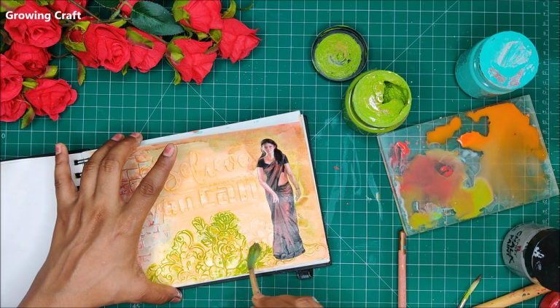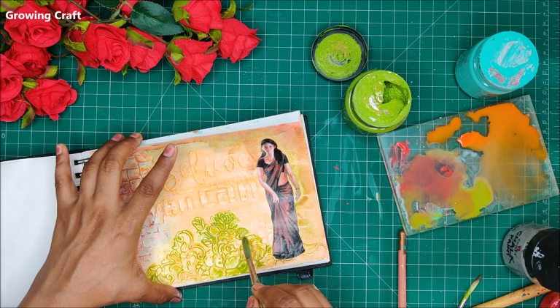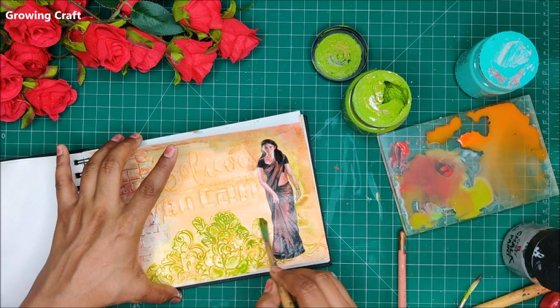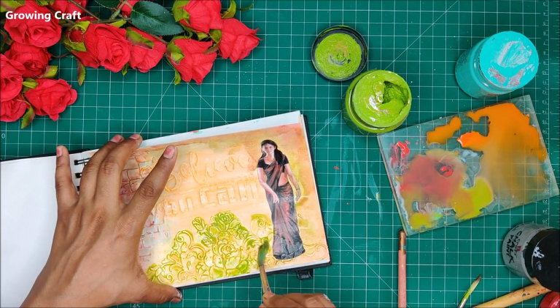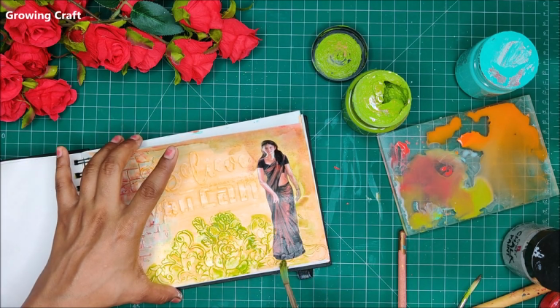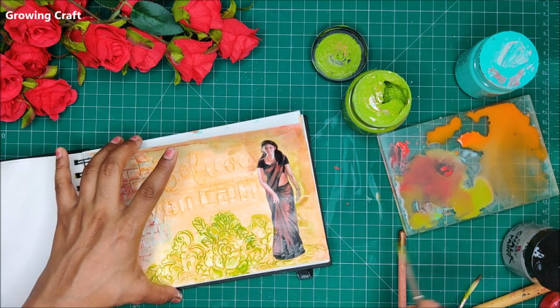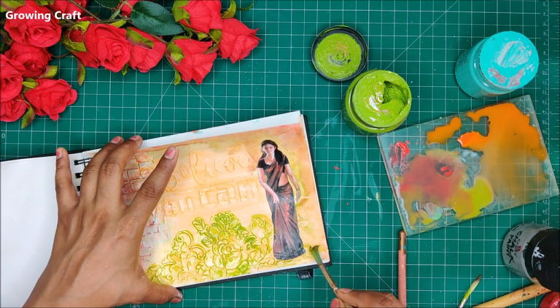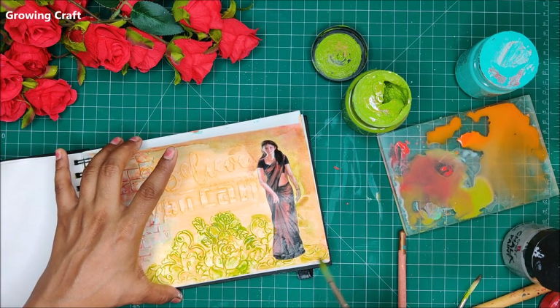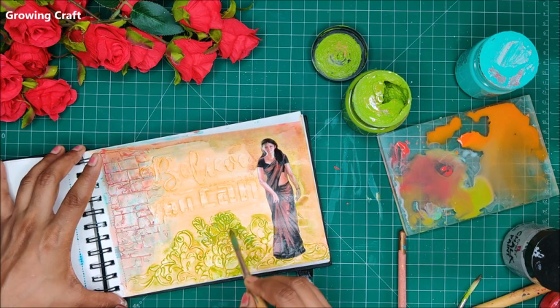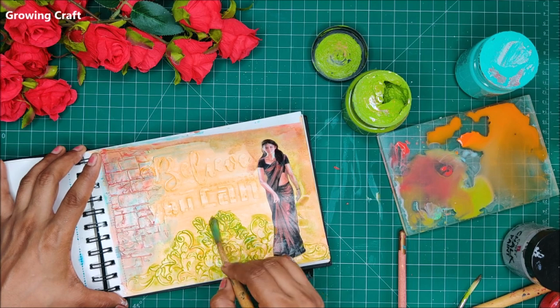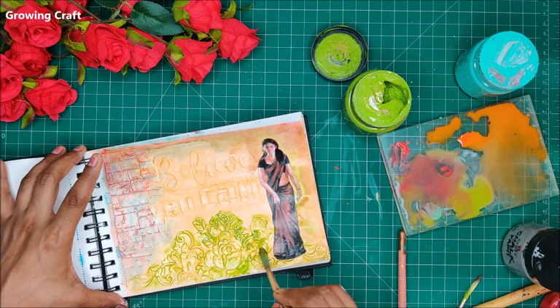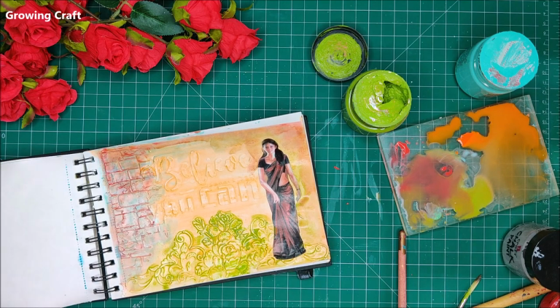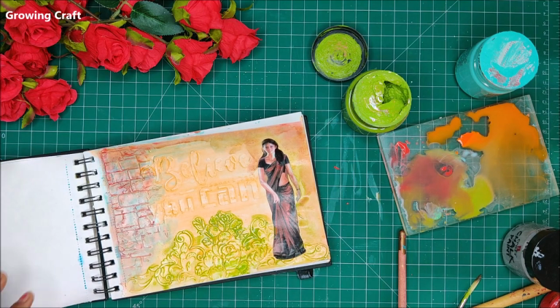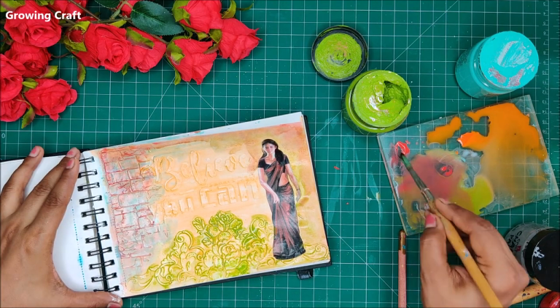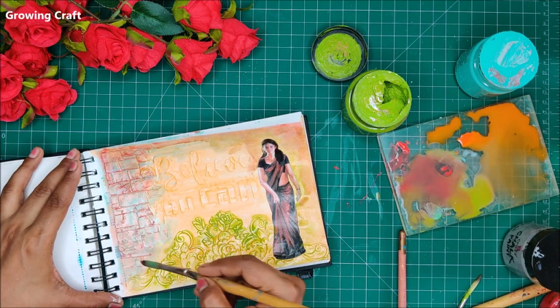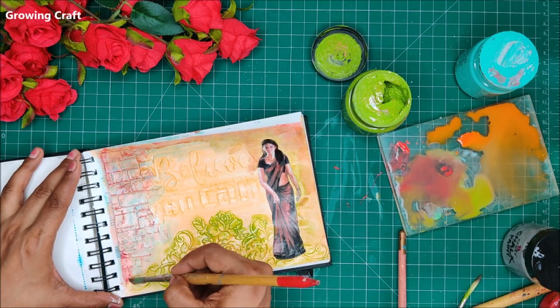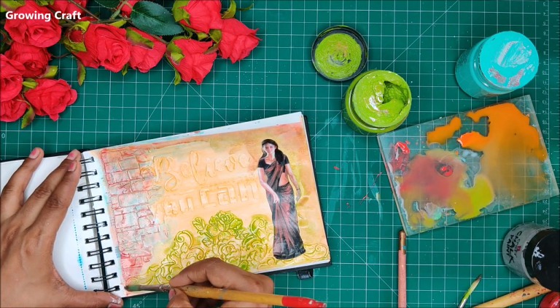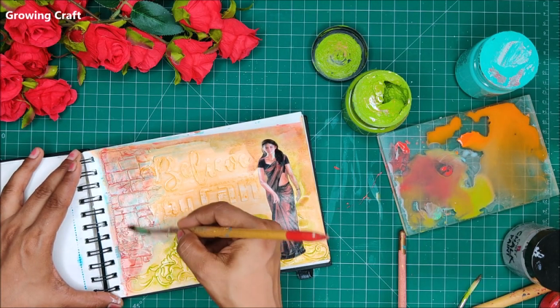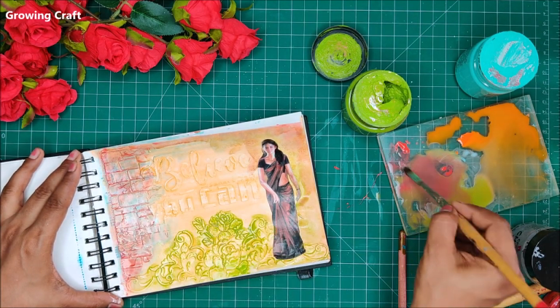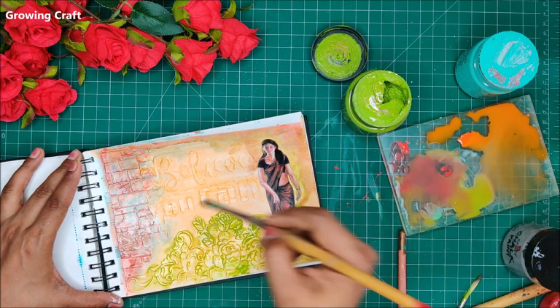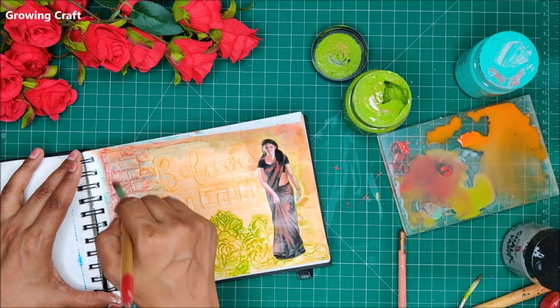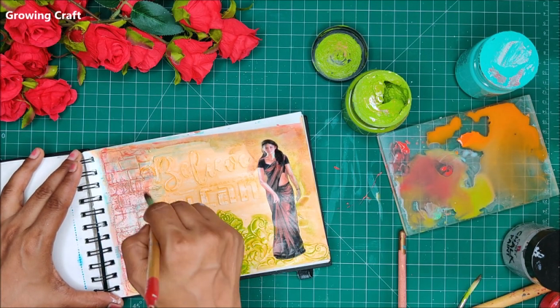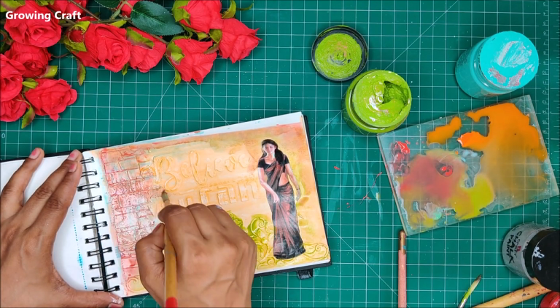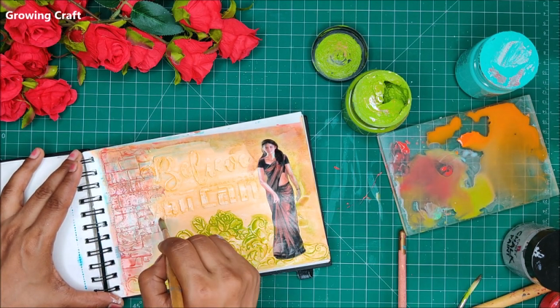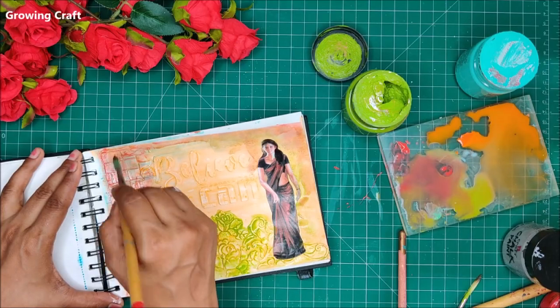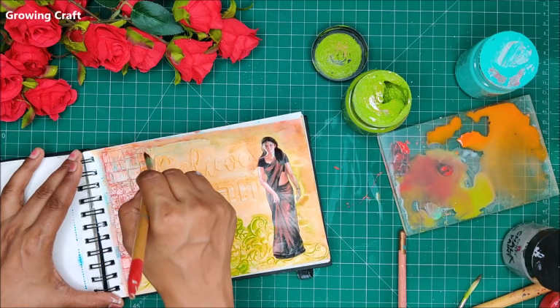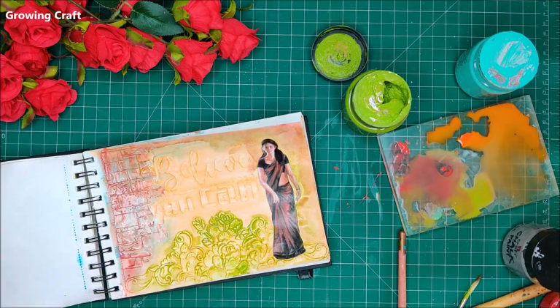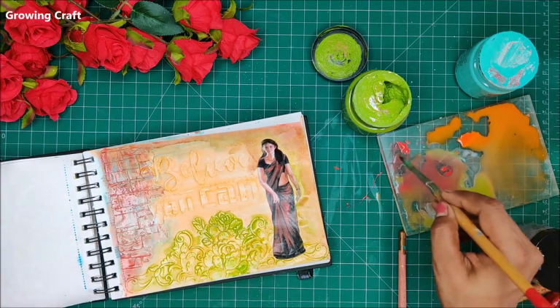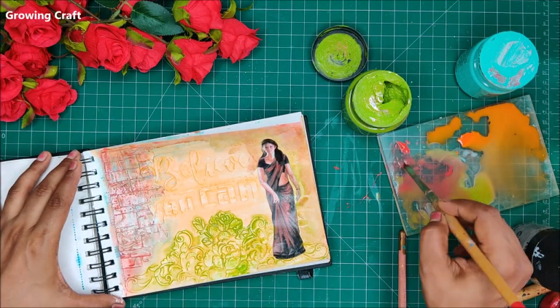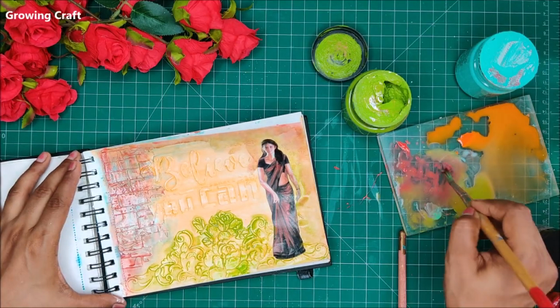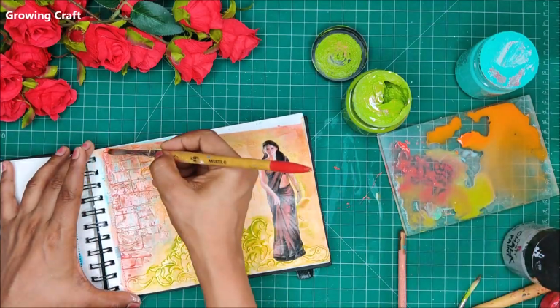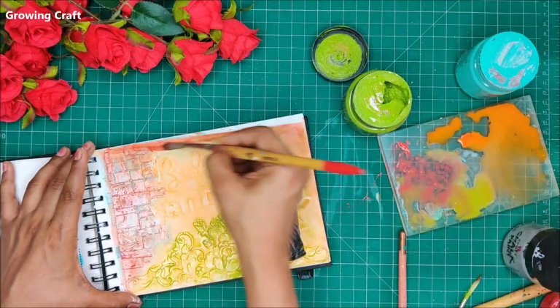As you can see, I have already done the texture work which I am now highlighting with my green color. I will be adding other shades as well, but as you start adding colors to your texture work they highlight beautifully and look absolutely gorgeous.